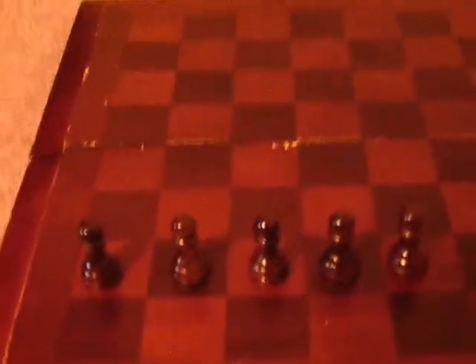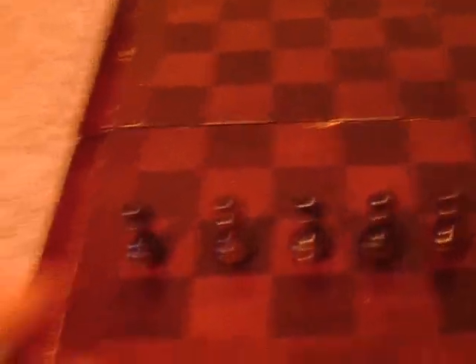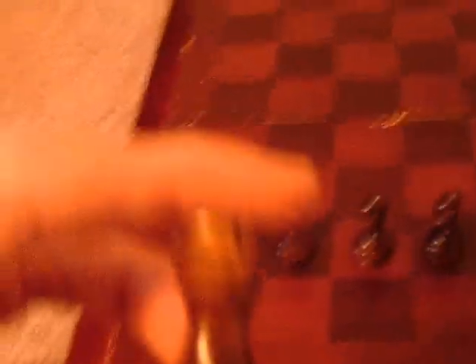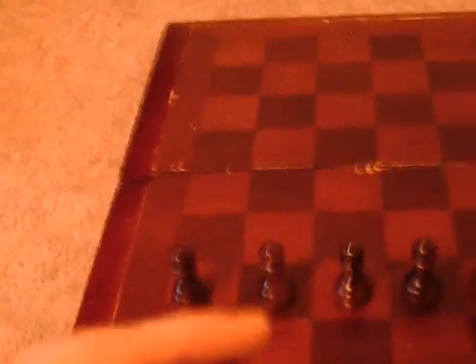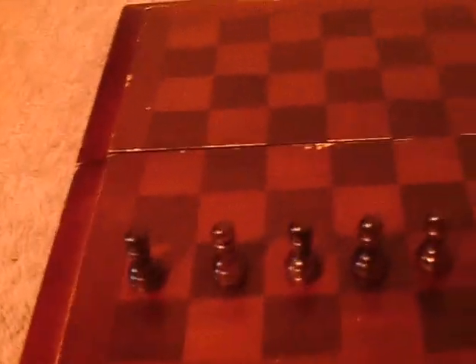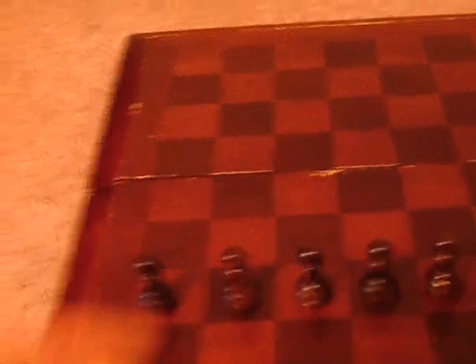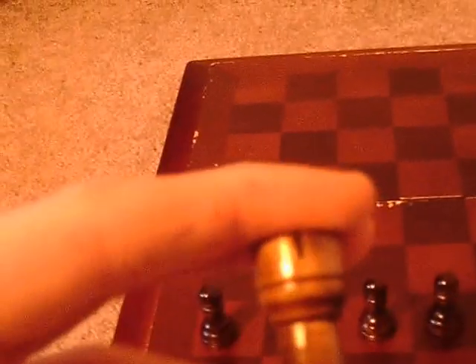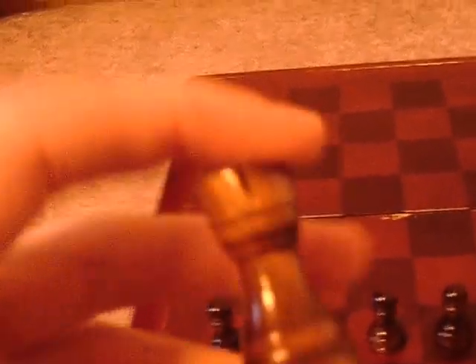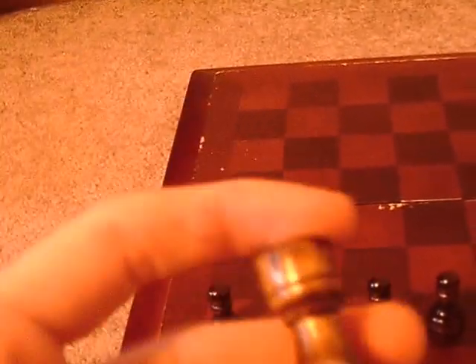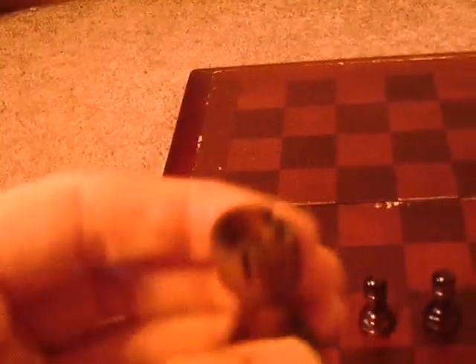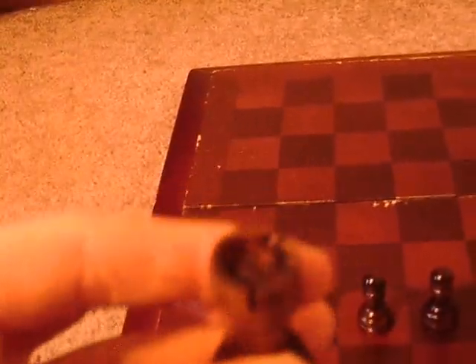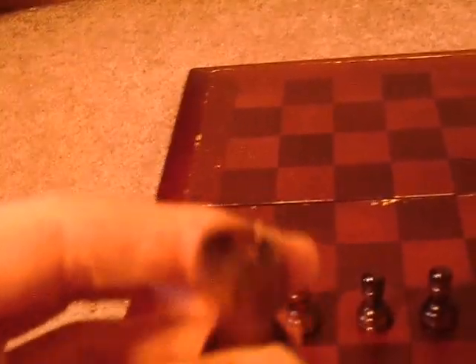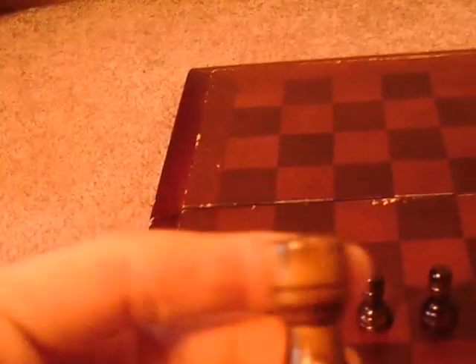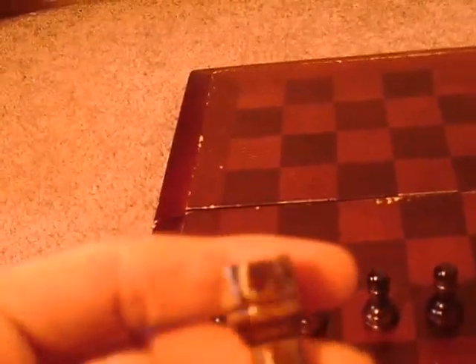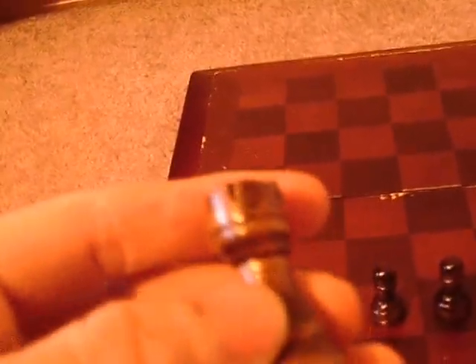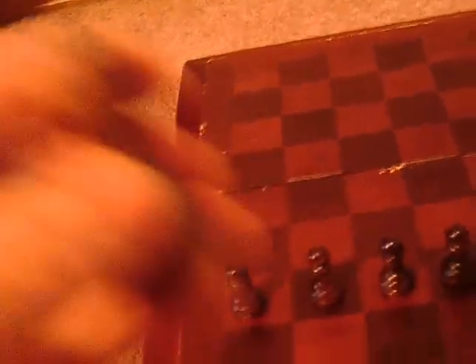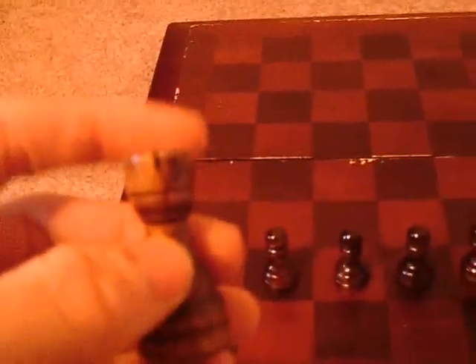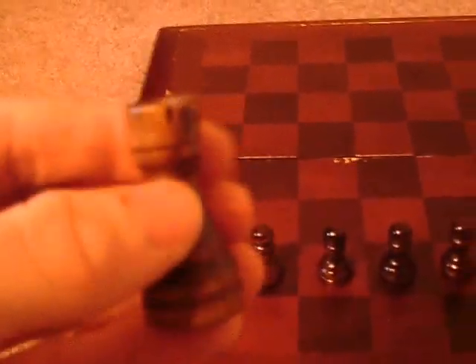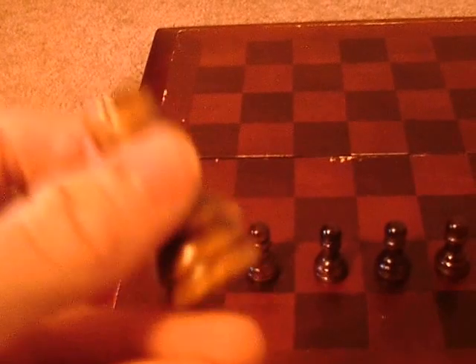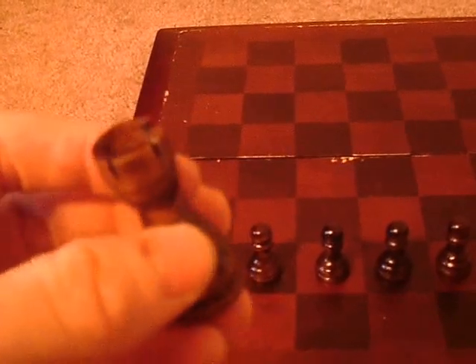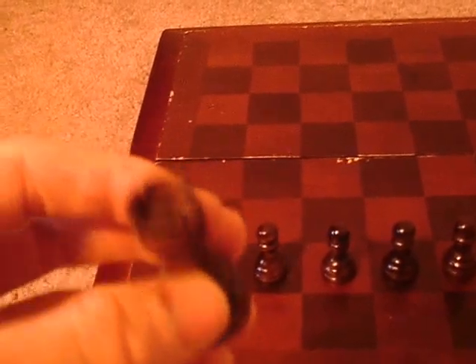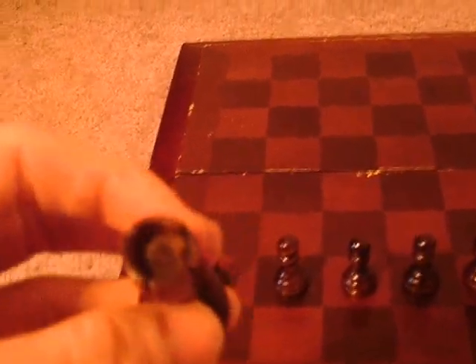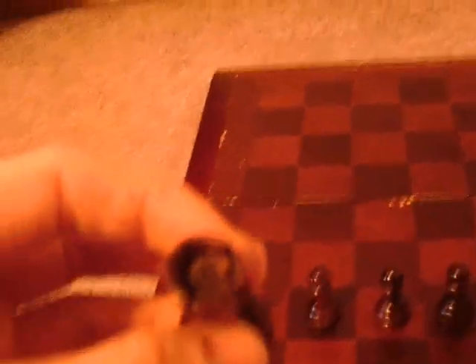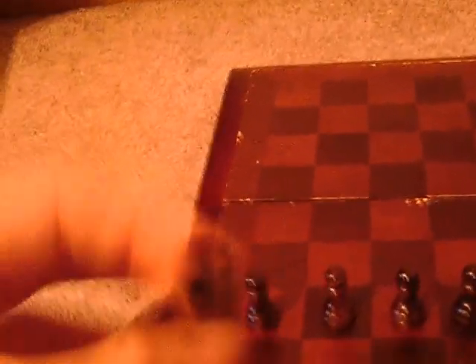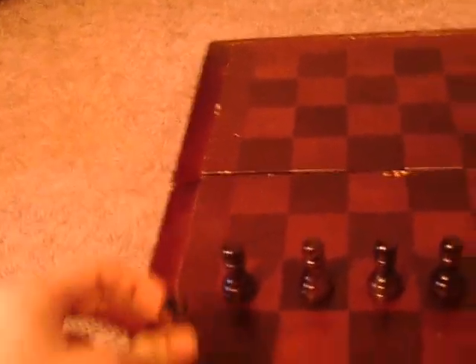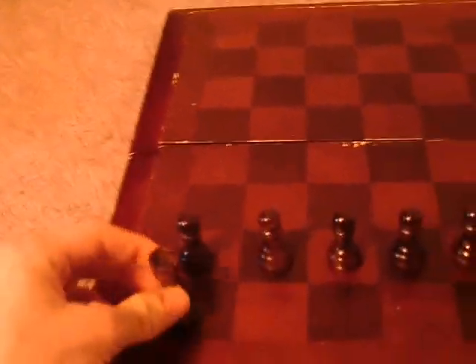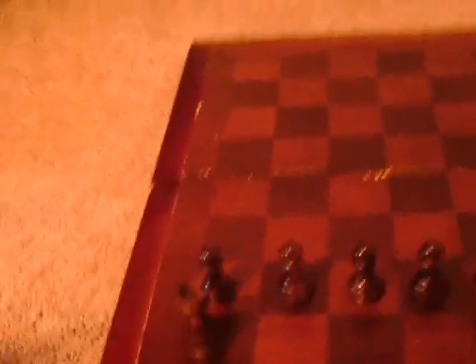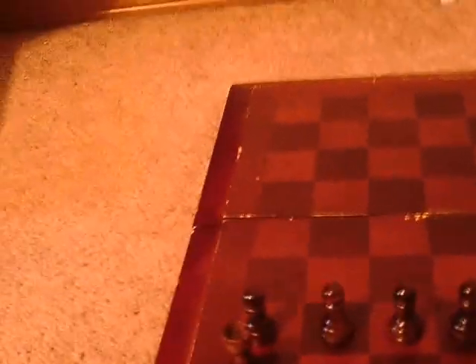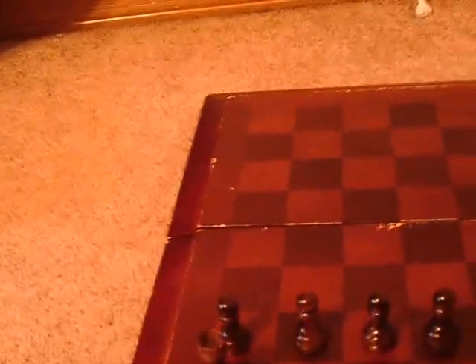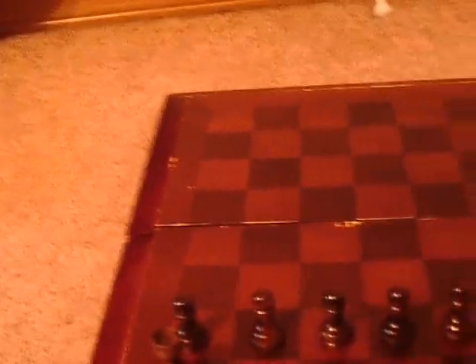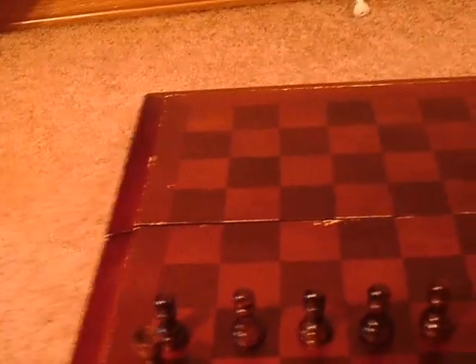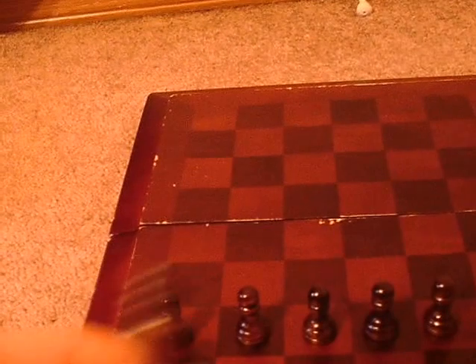Pawns, and this is a rook — she looks like a castle. Some people call these castles, but rook is actually the official name of these pieces.